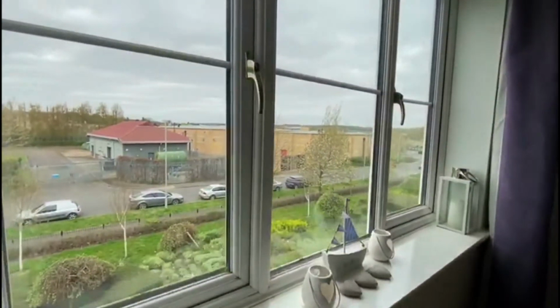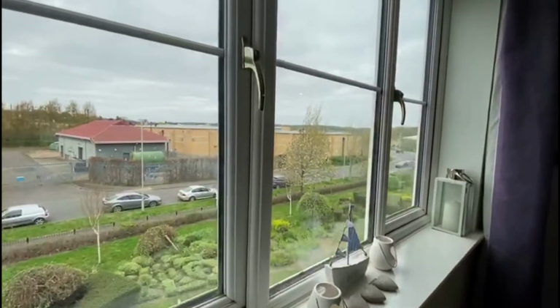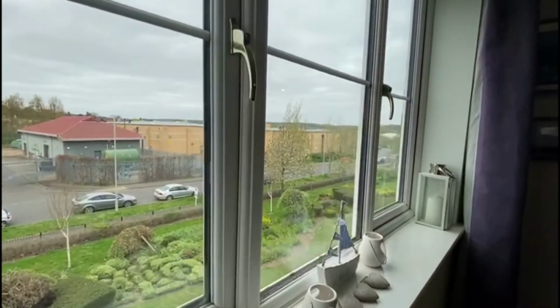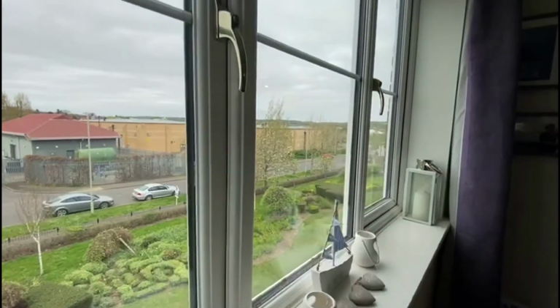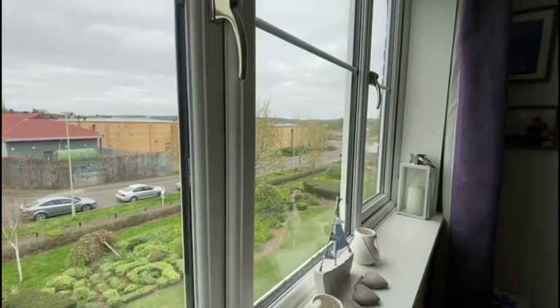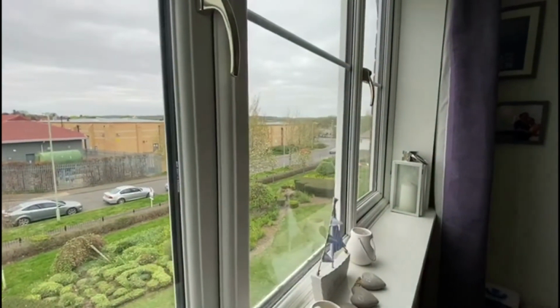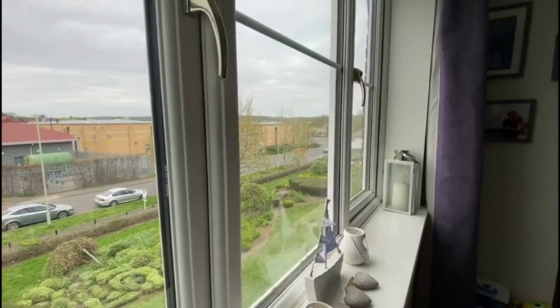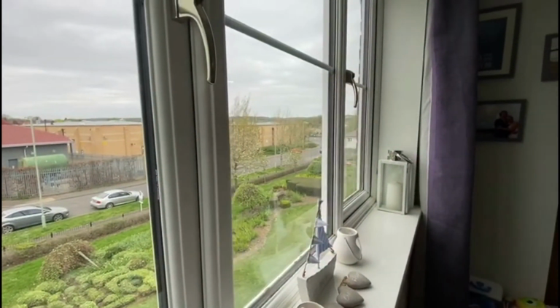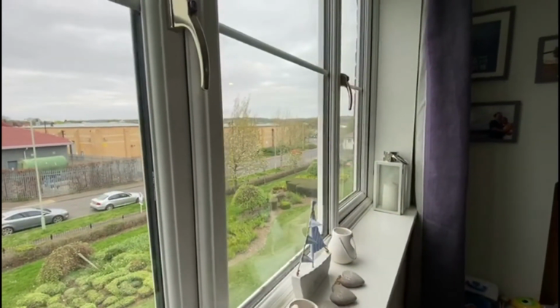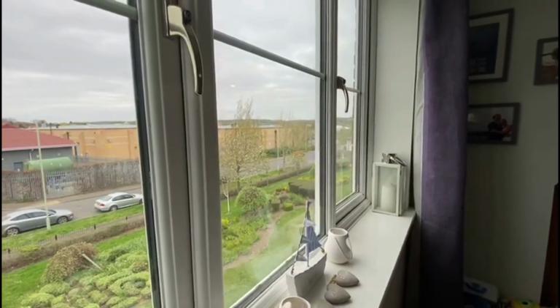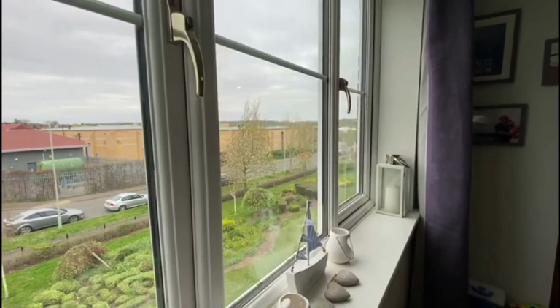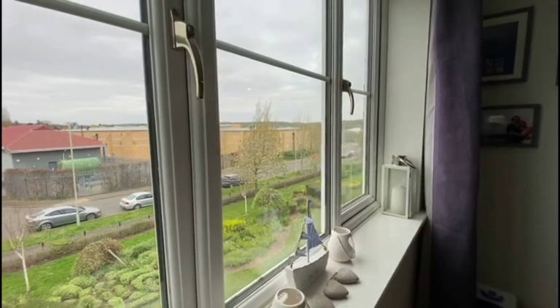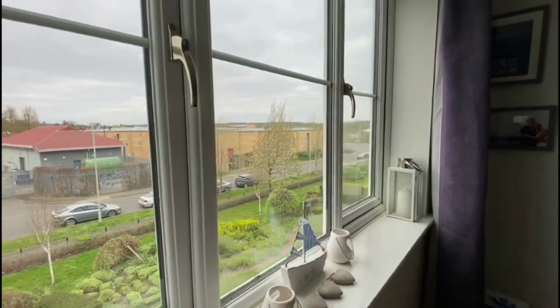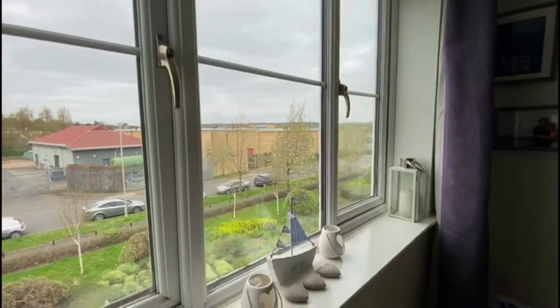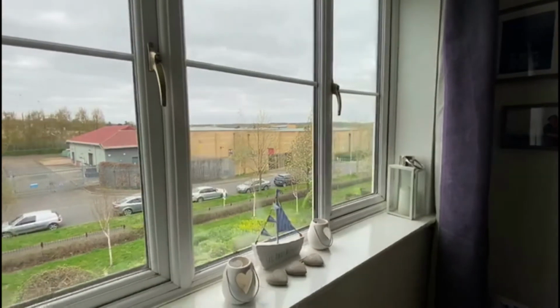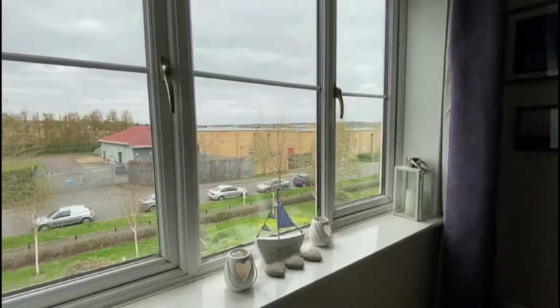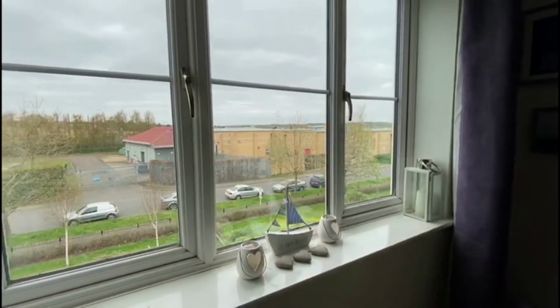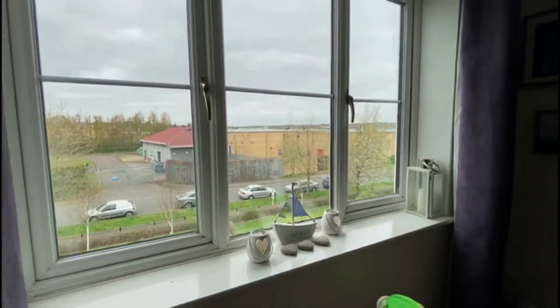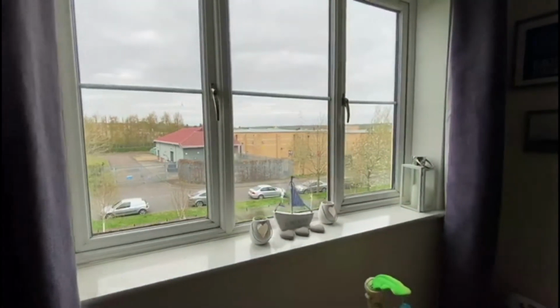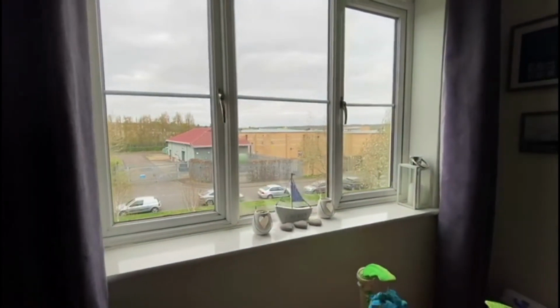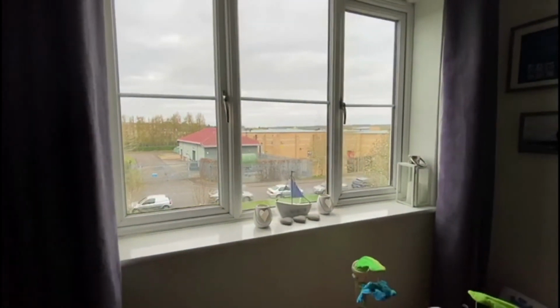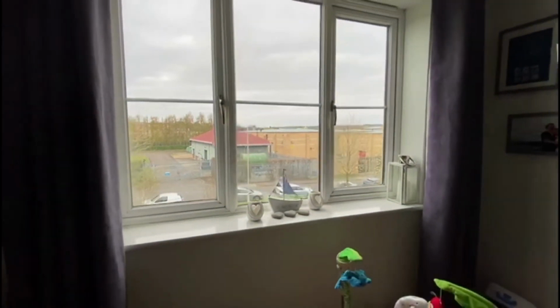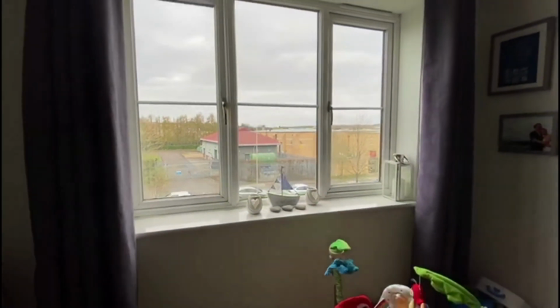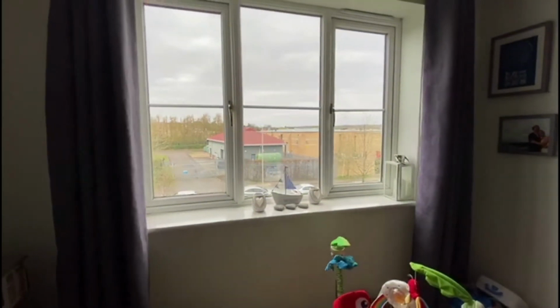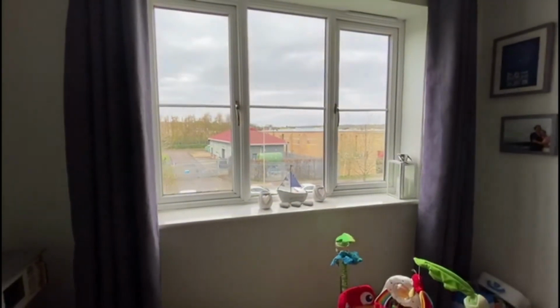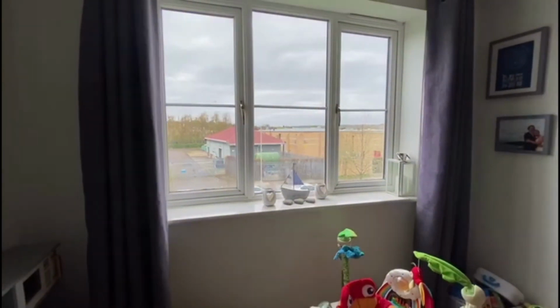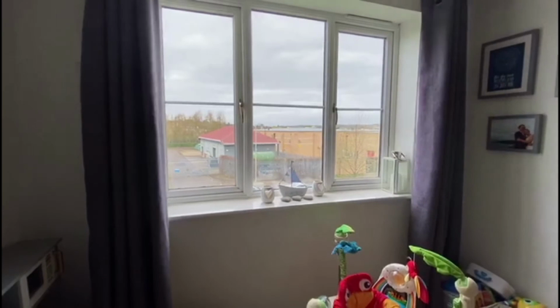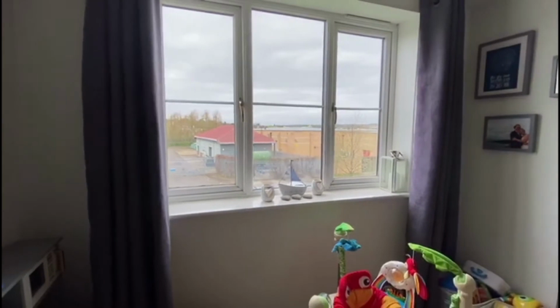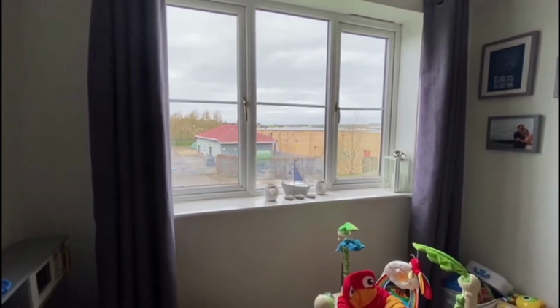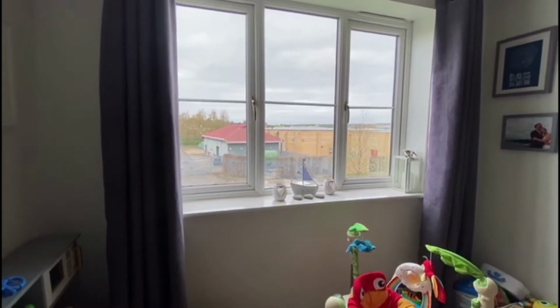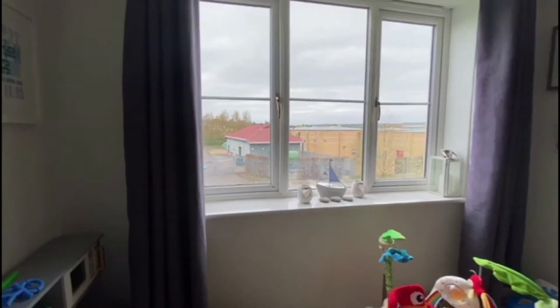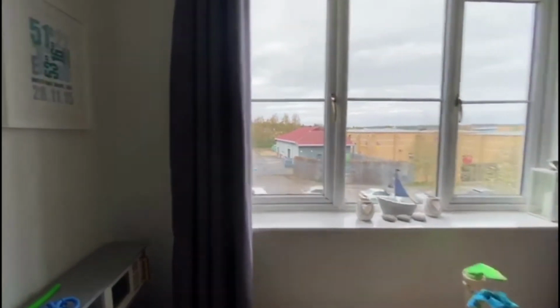At this window you get amazing sunsets at night. You are also really close — just opposite there are shops like Morrisons and Boots, and it's about a 15-minute walk into town, so really, really well located.